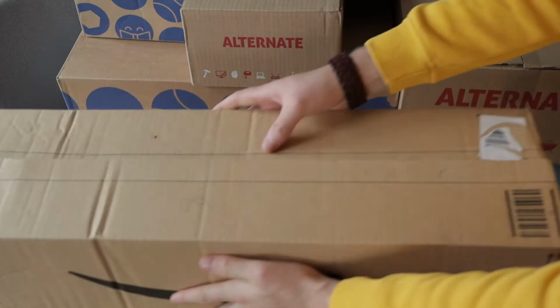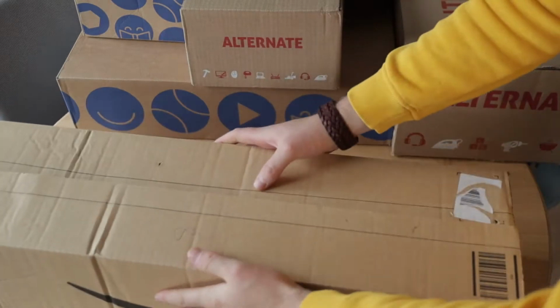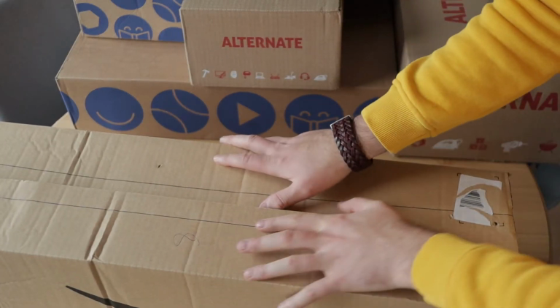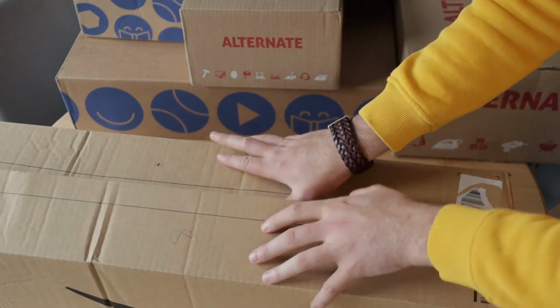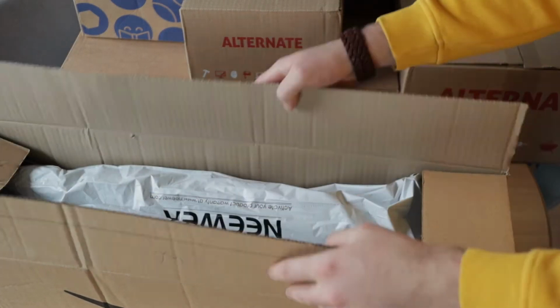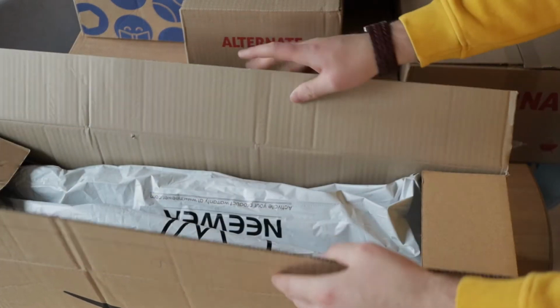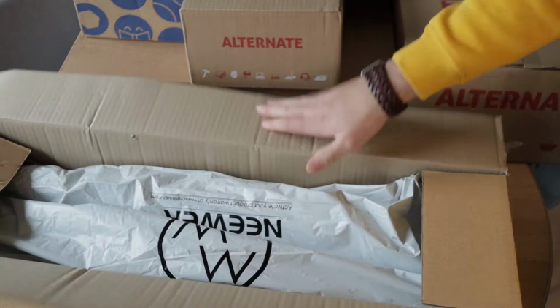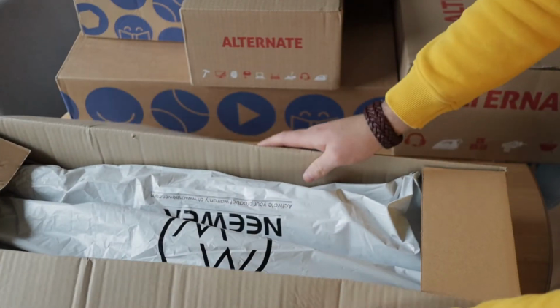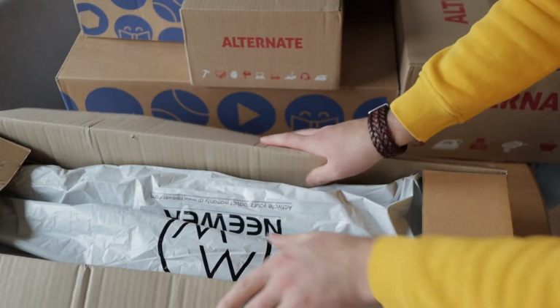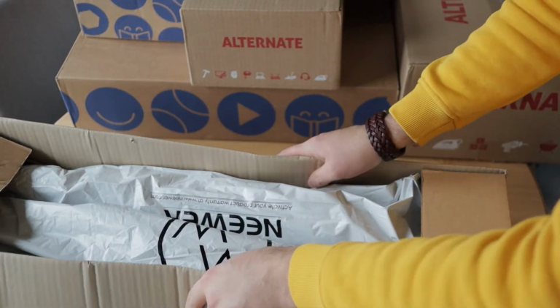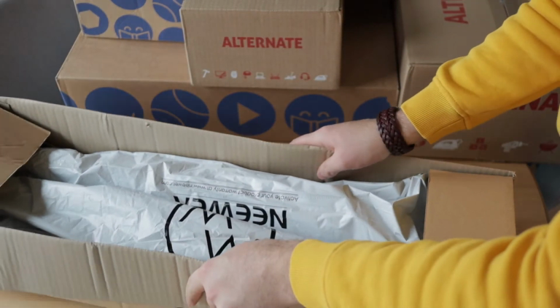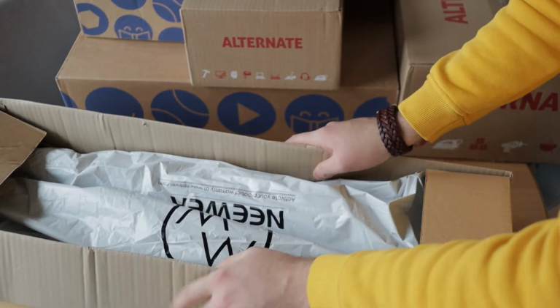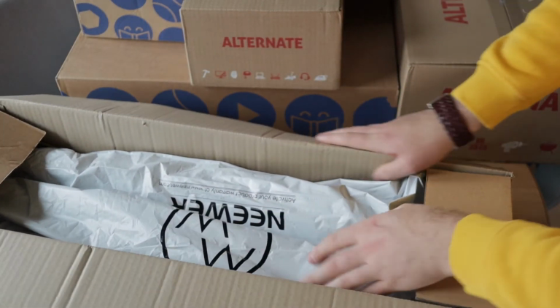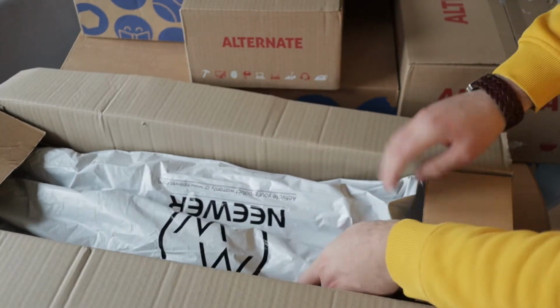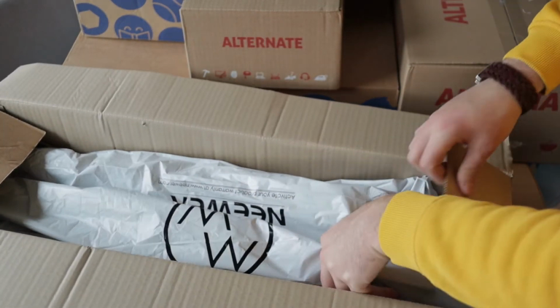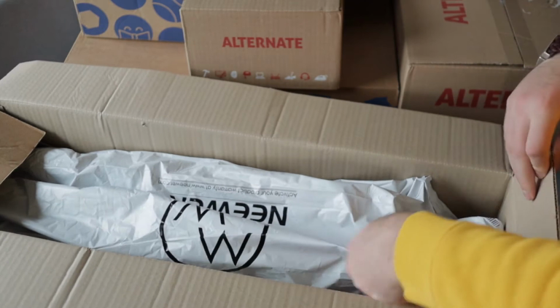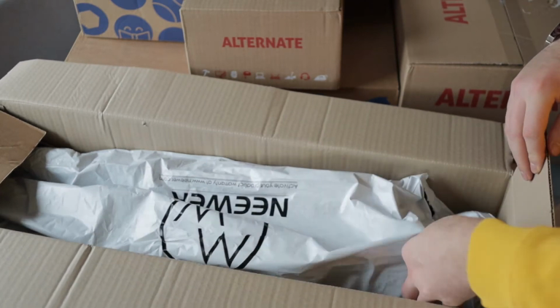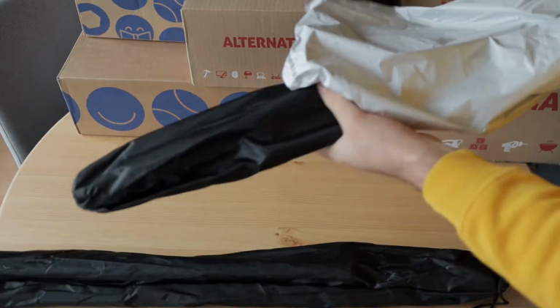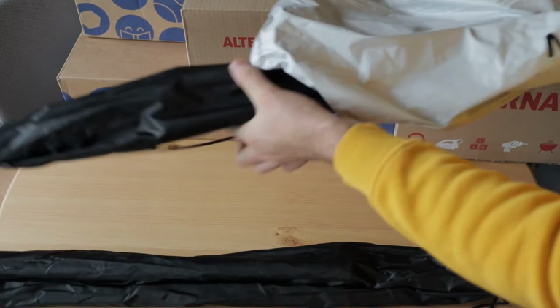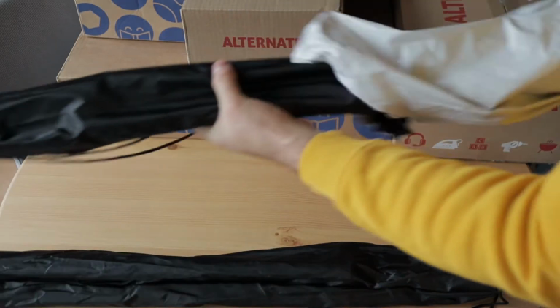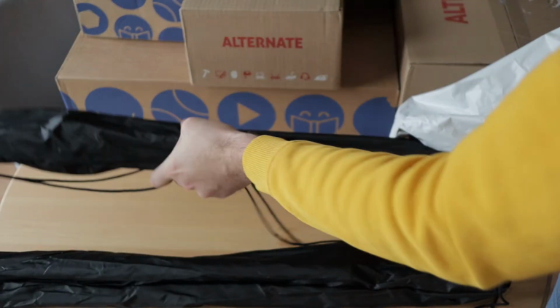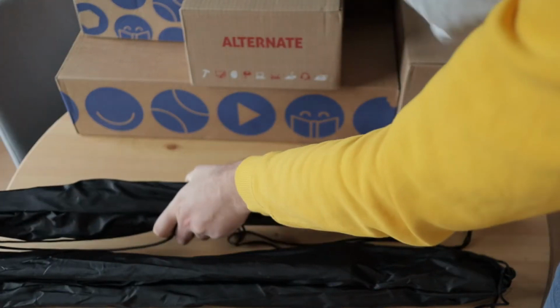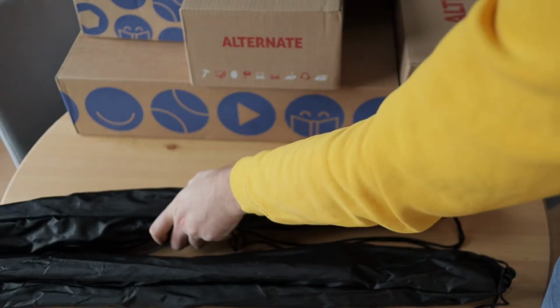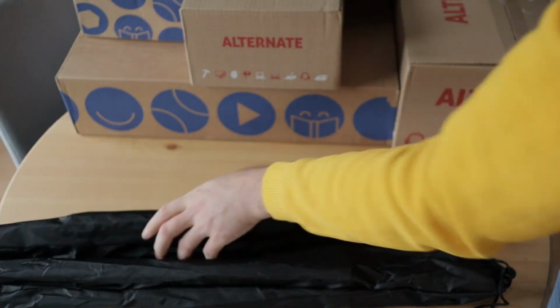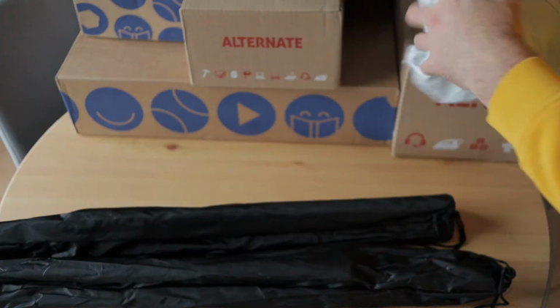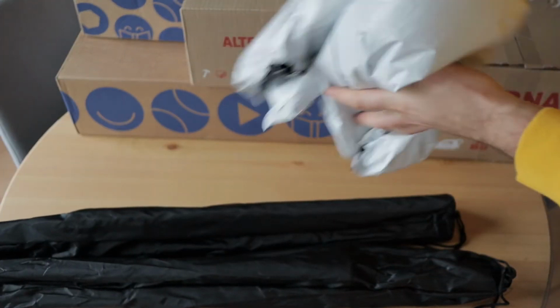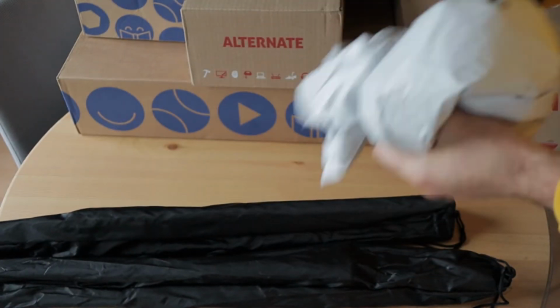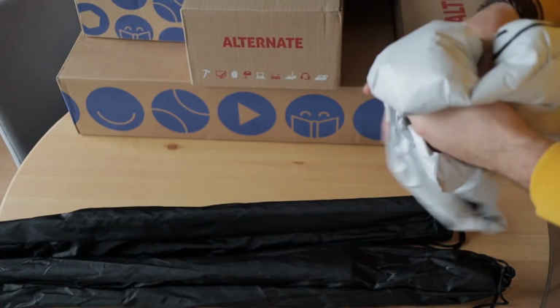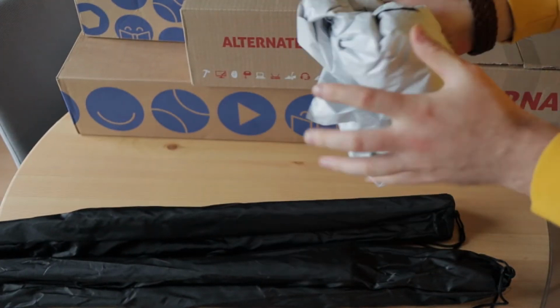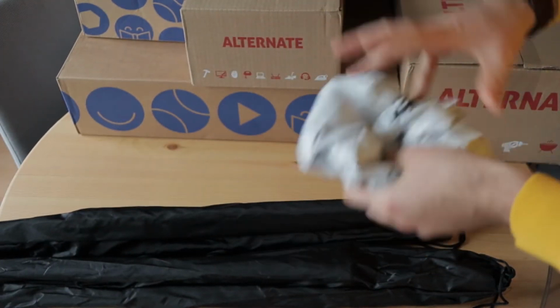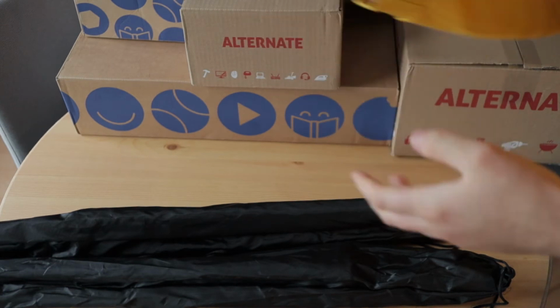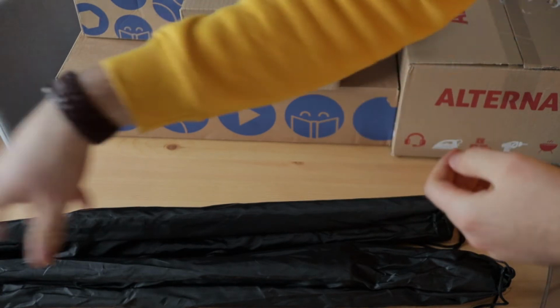Welcome to the first video of 2020 on TechBoost. Today it's time for a tech unboxing, which is my first time doing one. Let's see what came in — every product in this video is linked in the description.